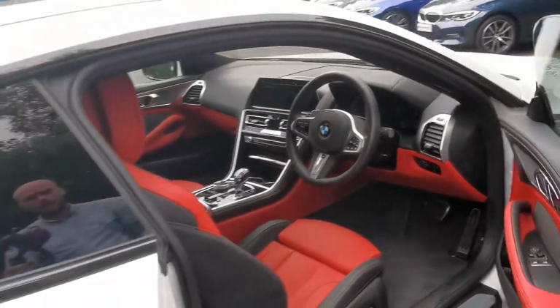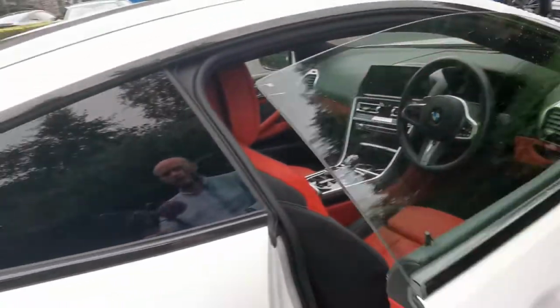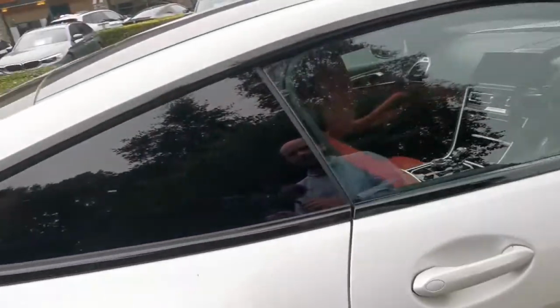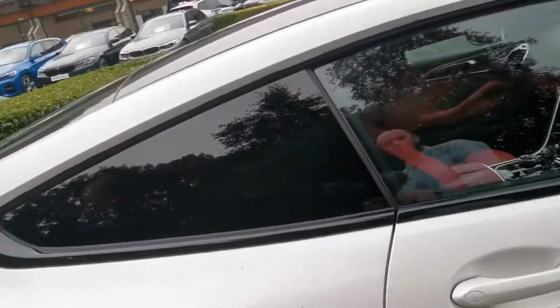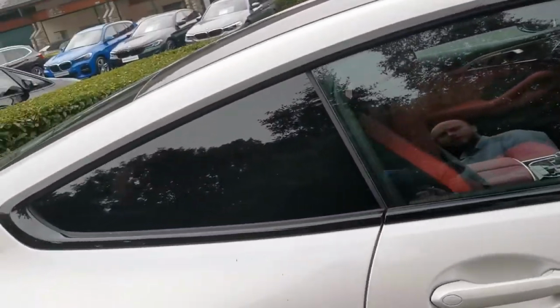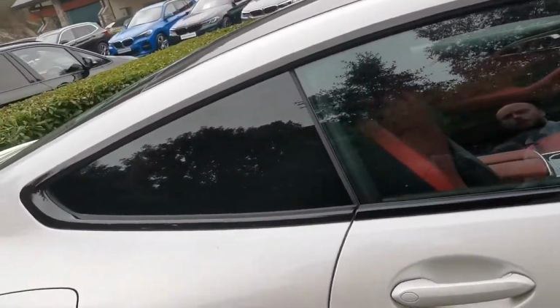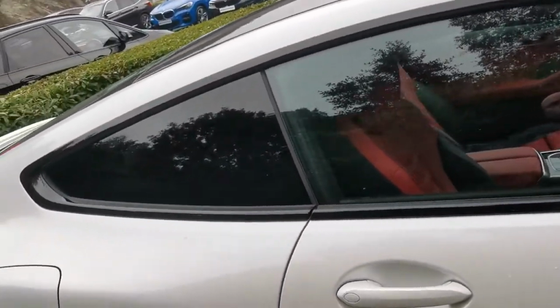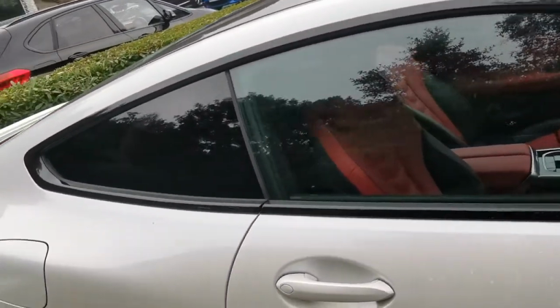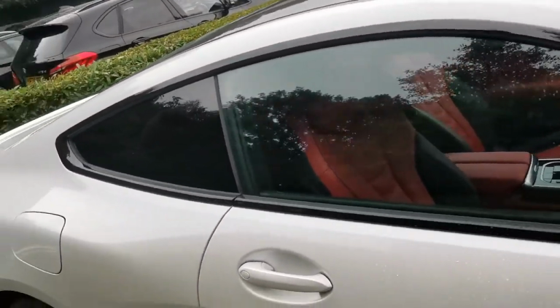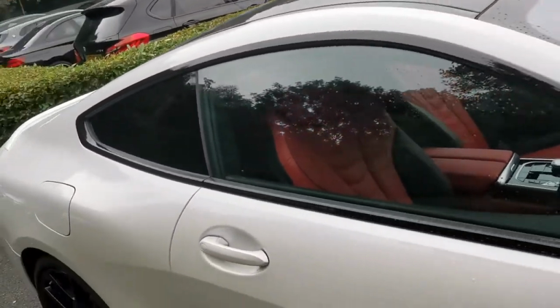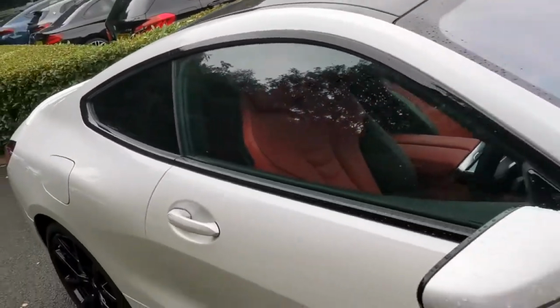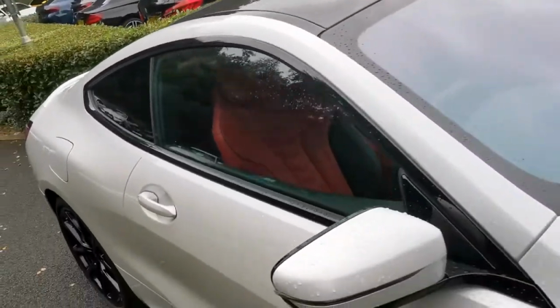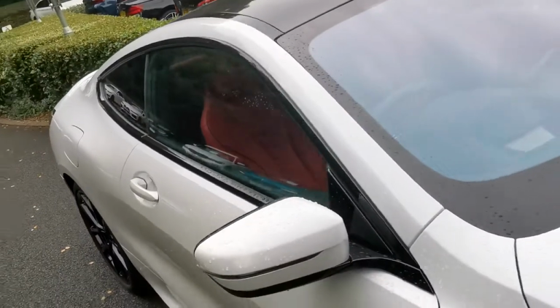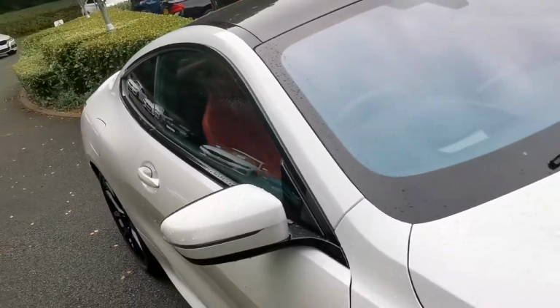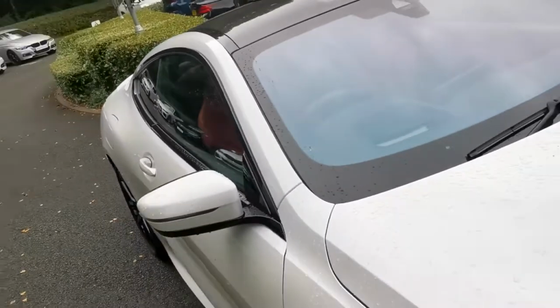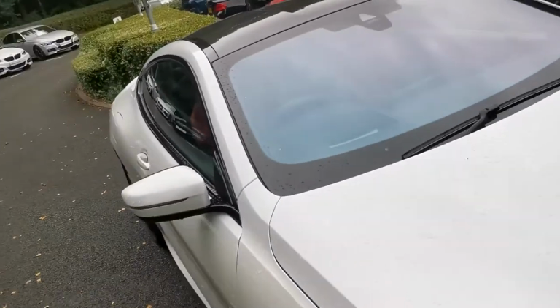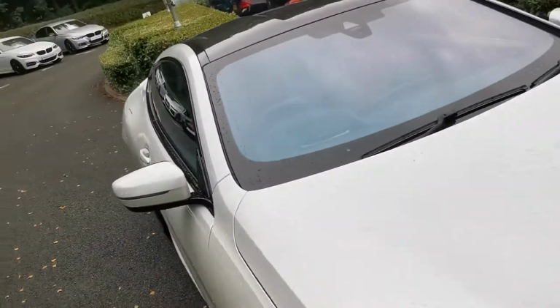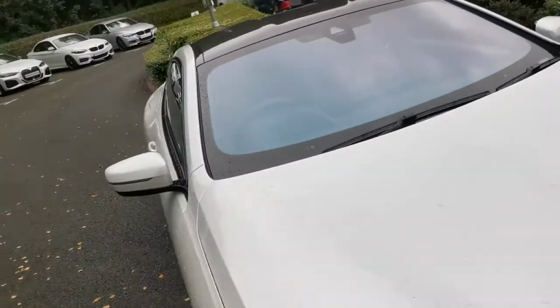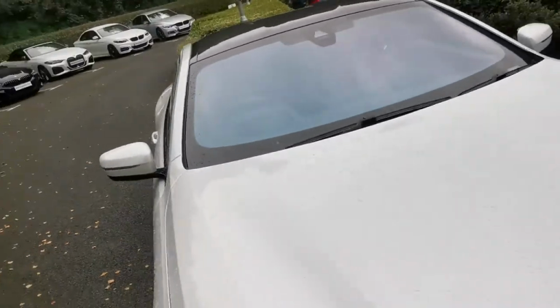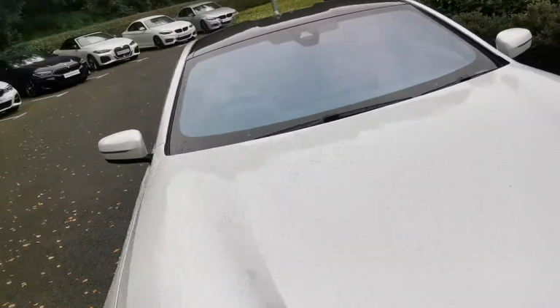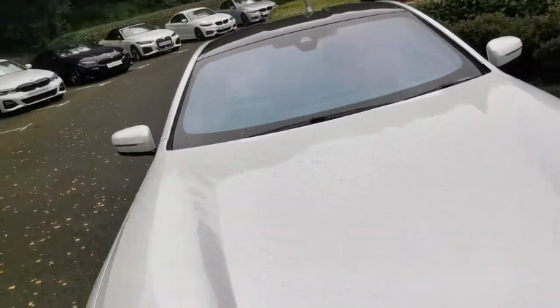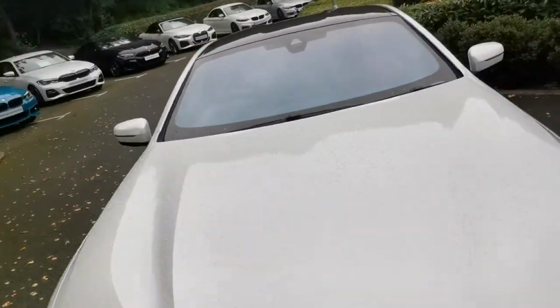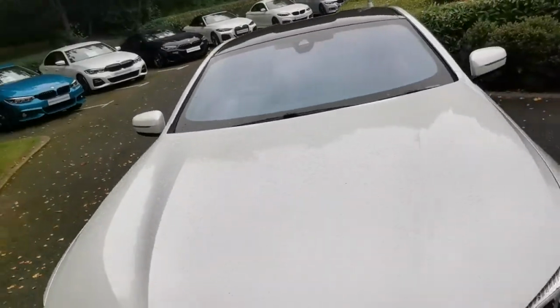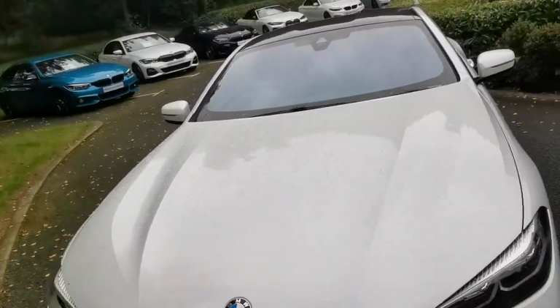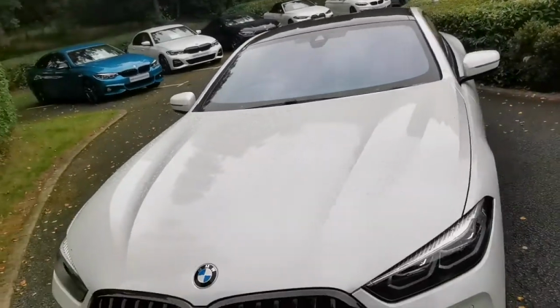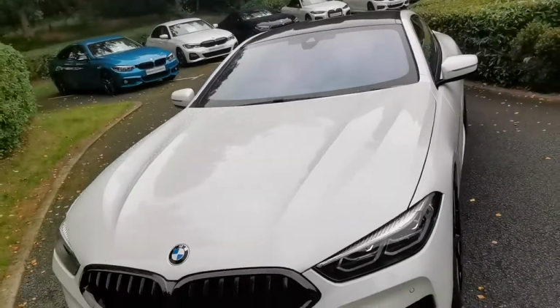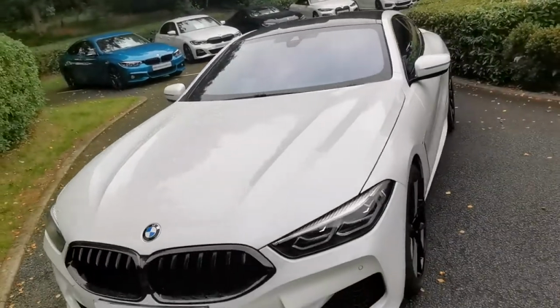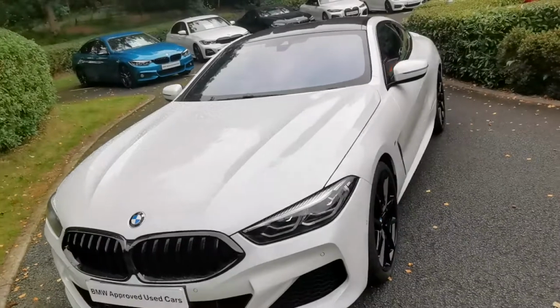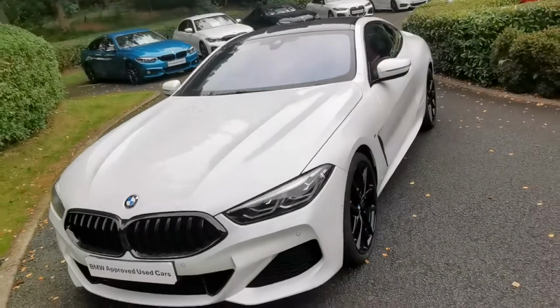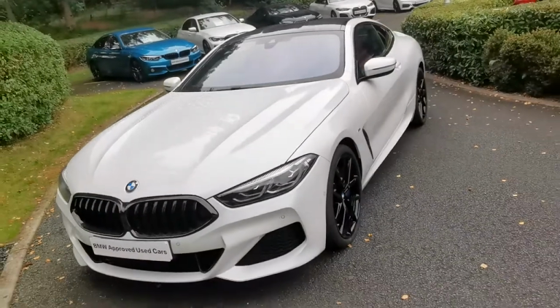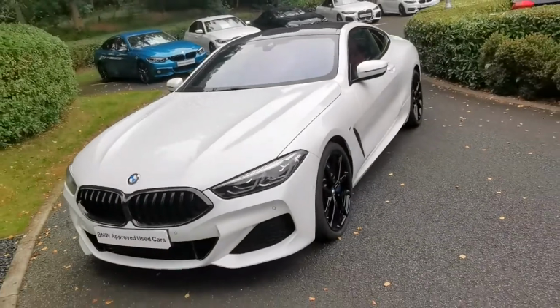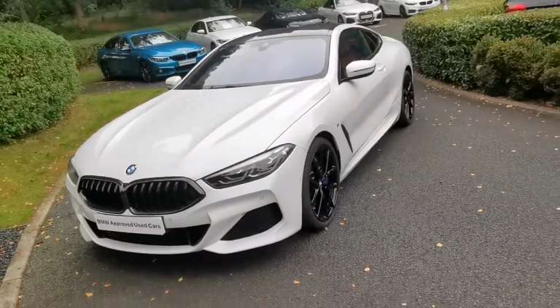If you'd like a more detailed video of this vehicle, to get into a specific area in more detail, or any more information, please do get in contact and one of our sales executives would be more than happy to help.